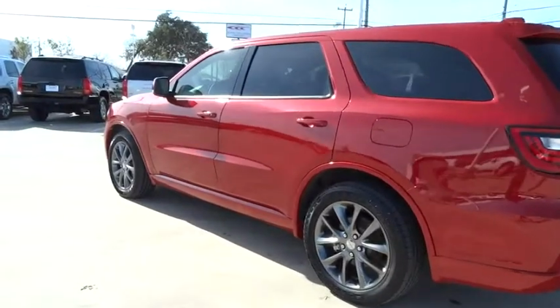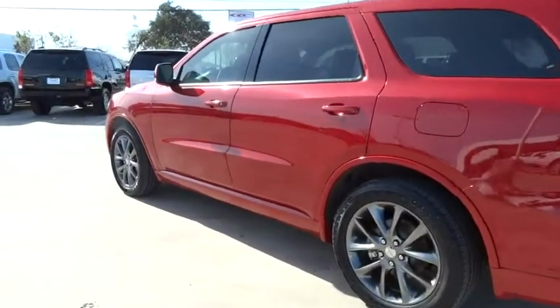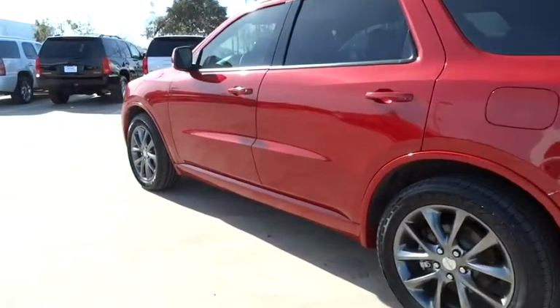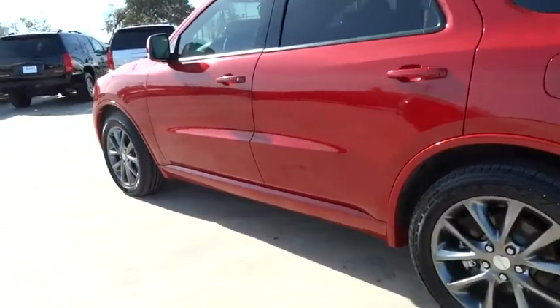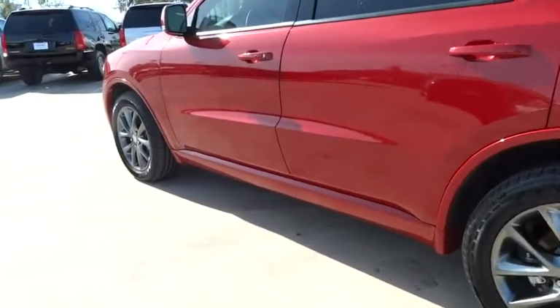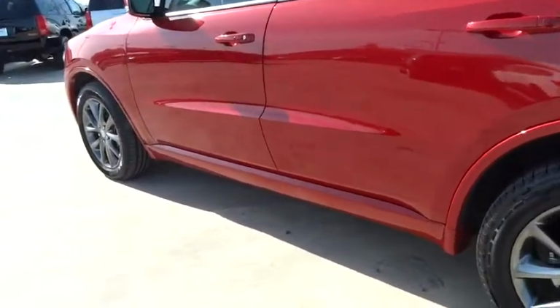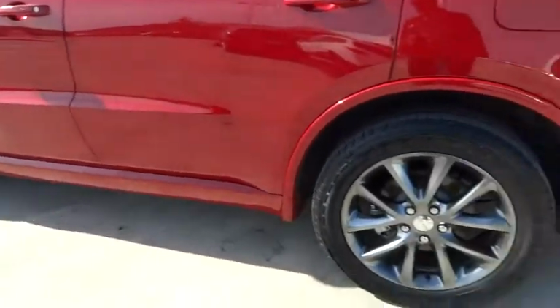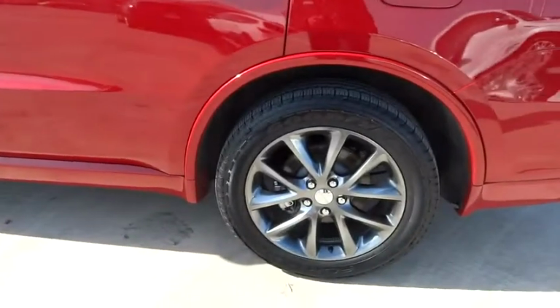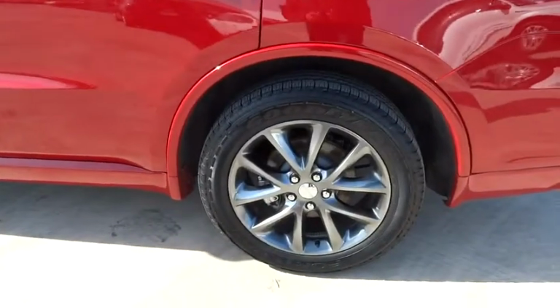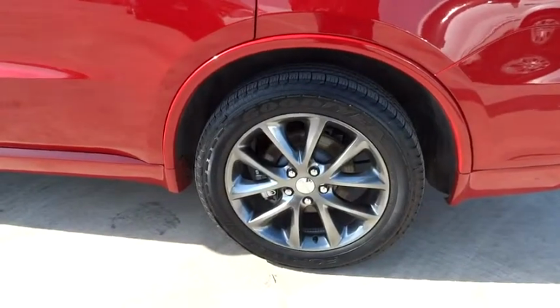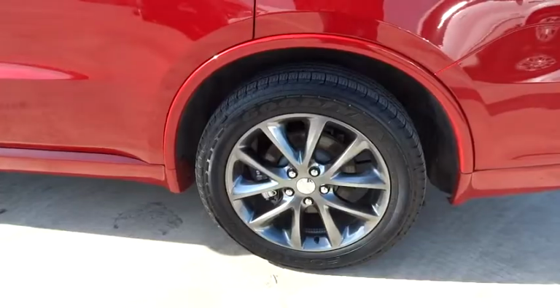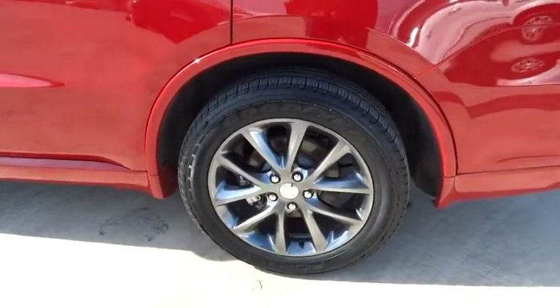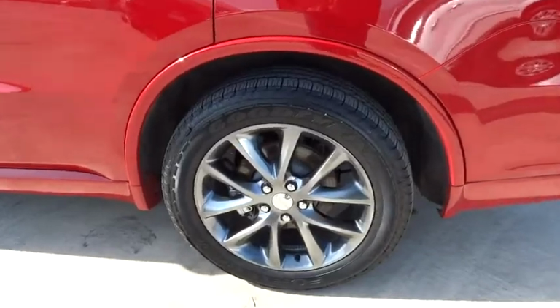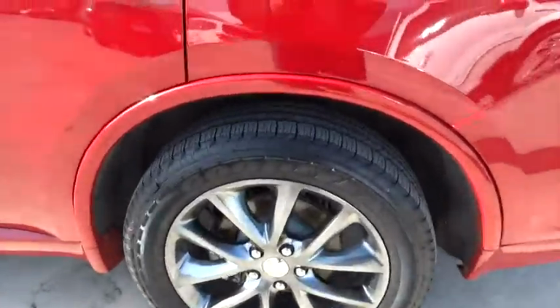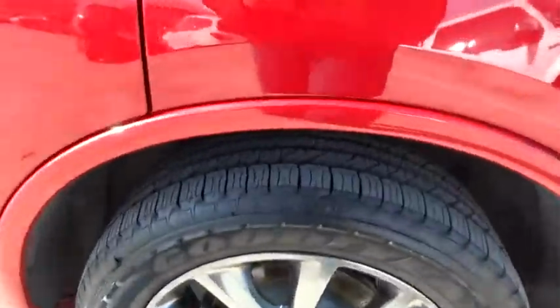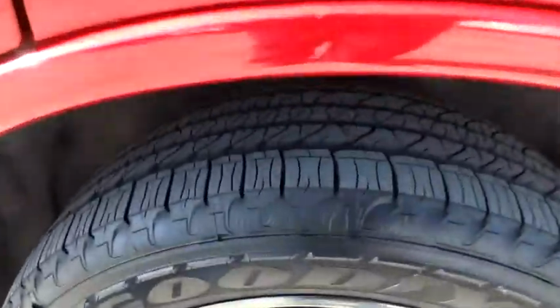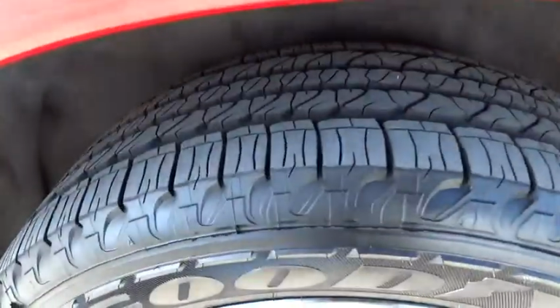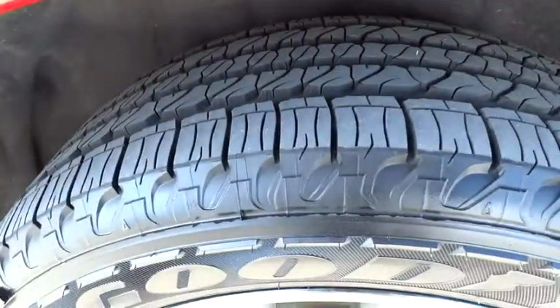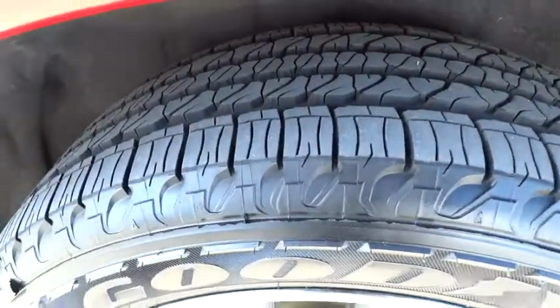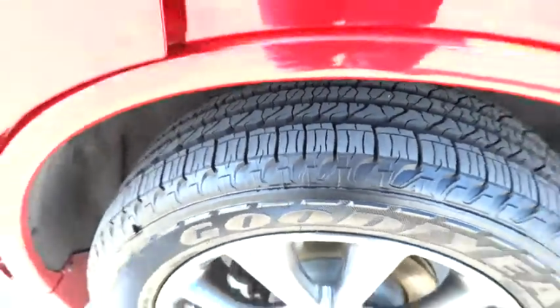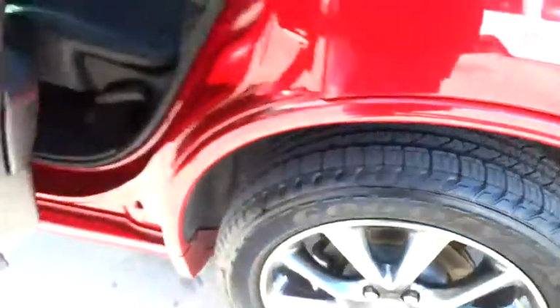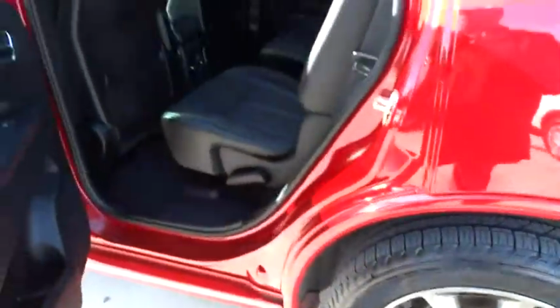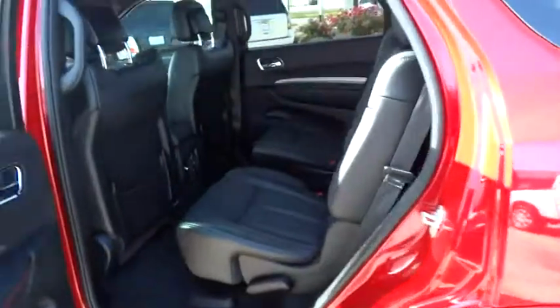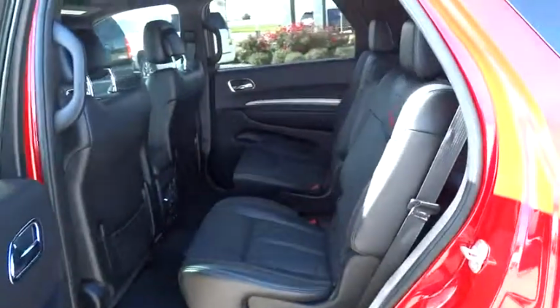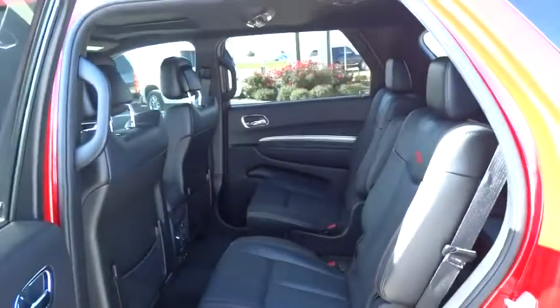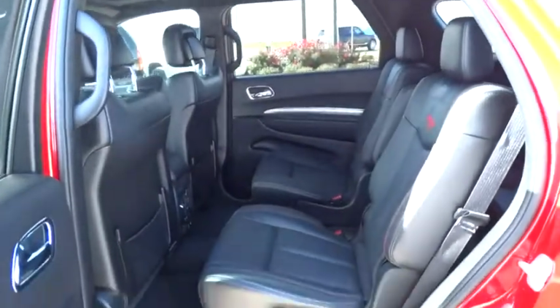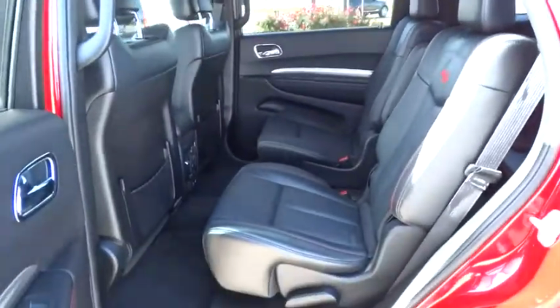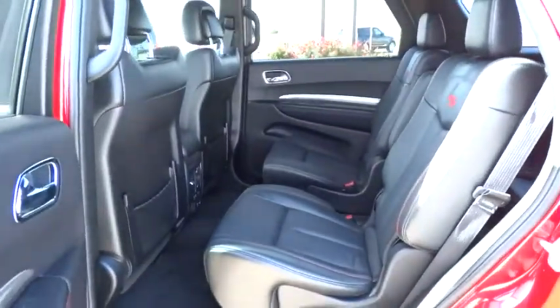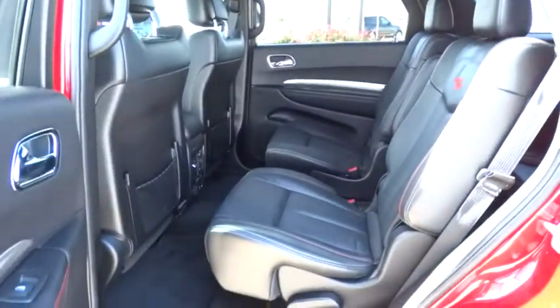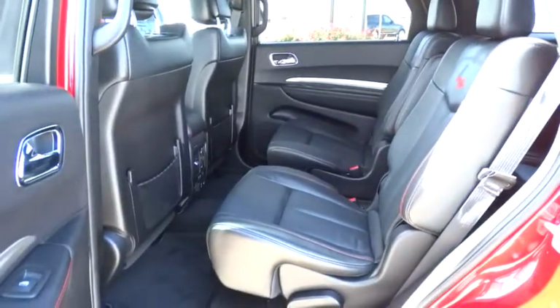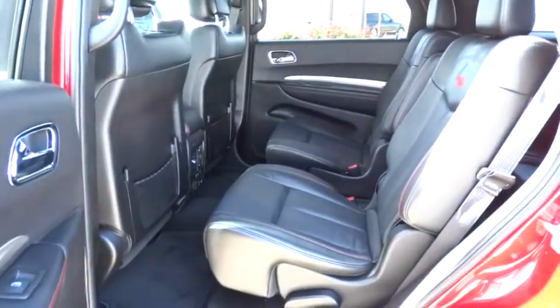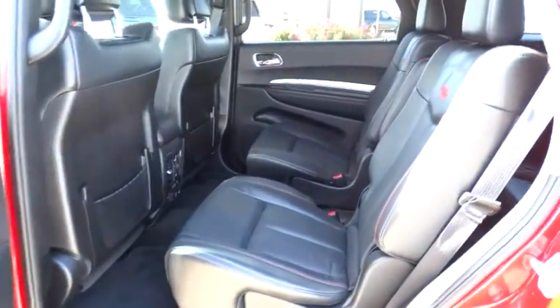Keyless entry, auto dimming rear view mirror, PPO, keyless start, cruise control, floor mats, aluminum wheels, four-wheel disc brakes, universal garage door opener, rear defrost, premium sound system.